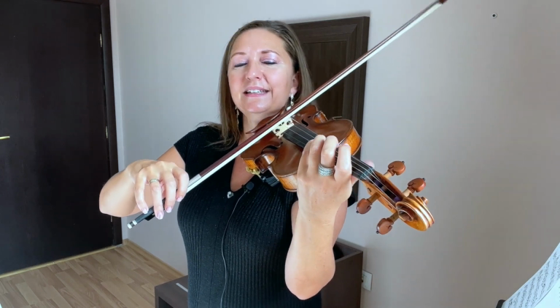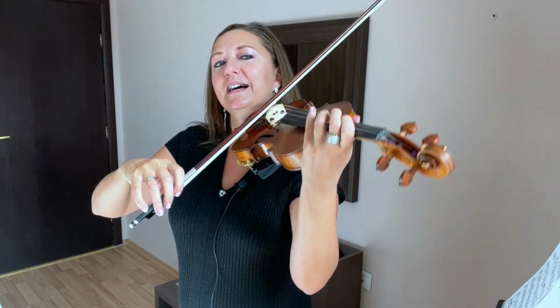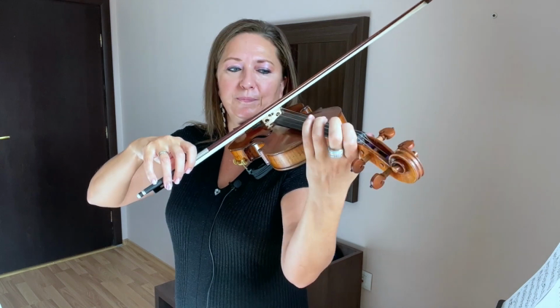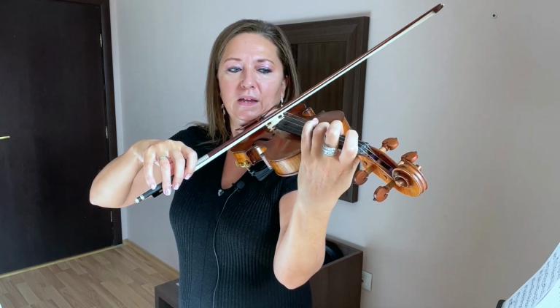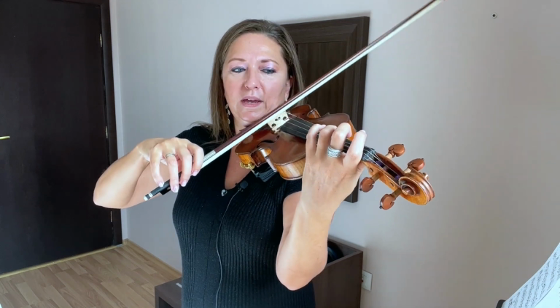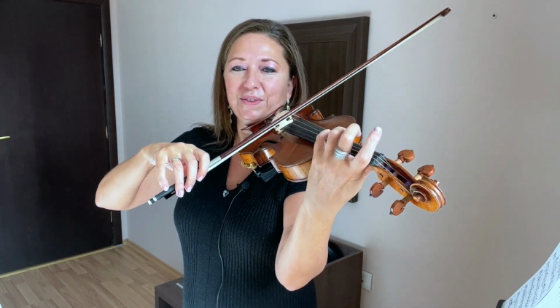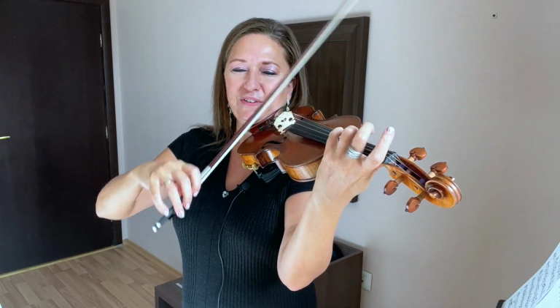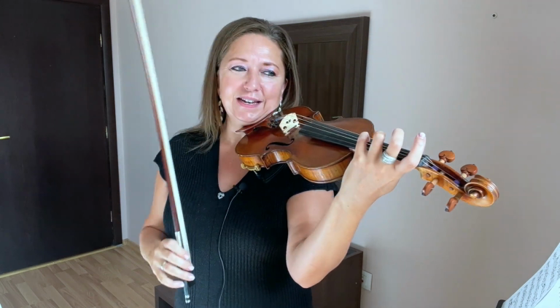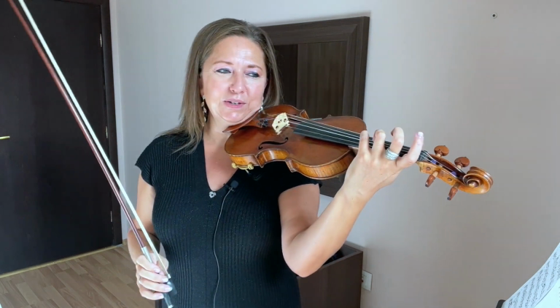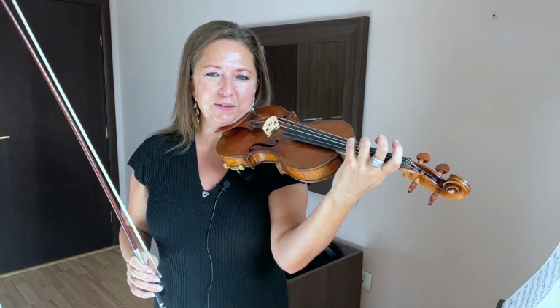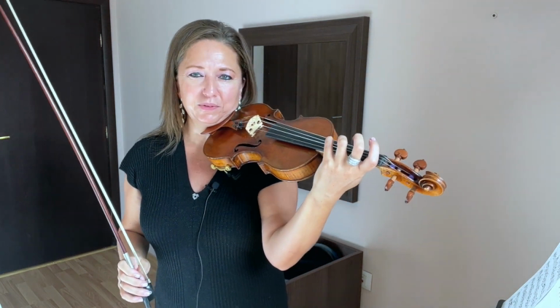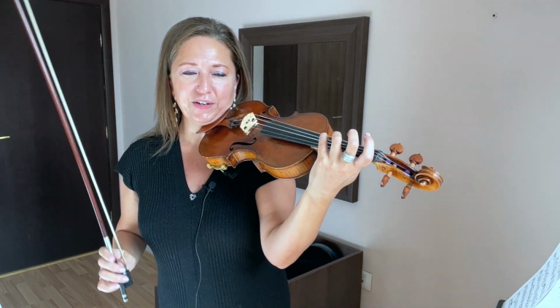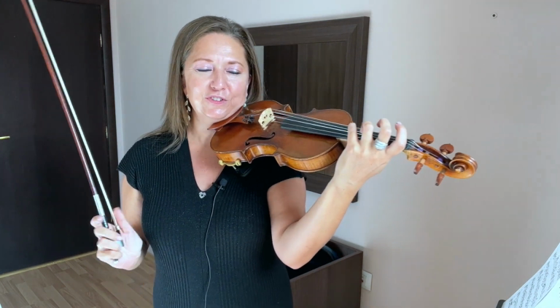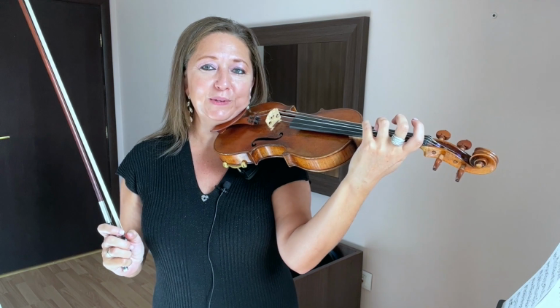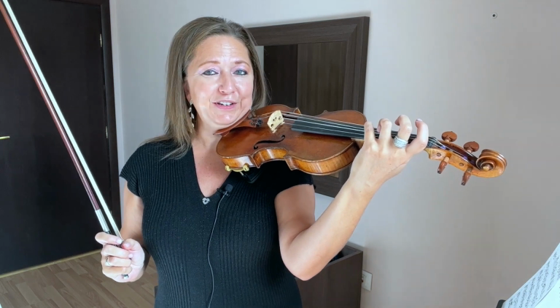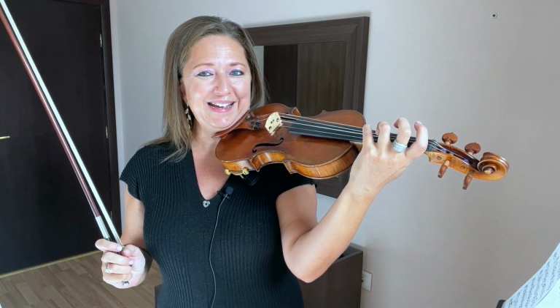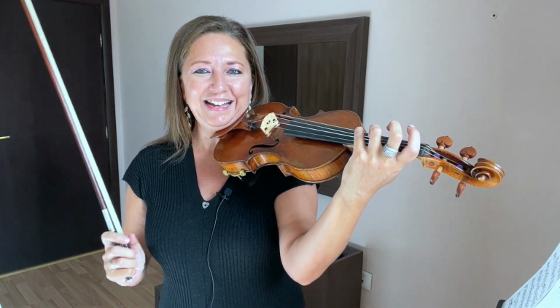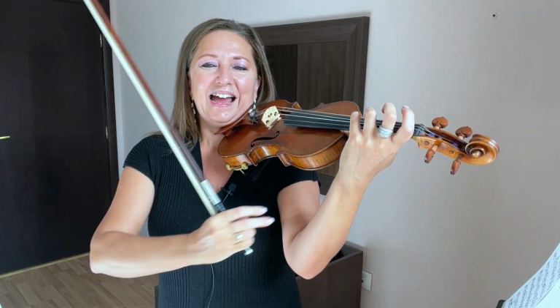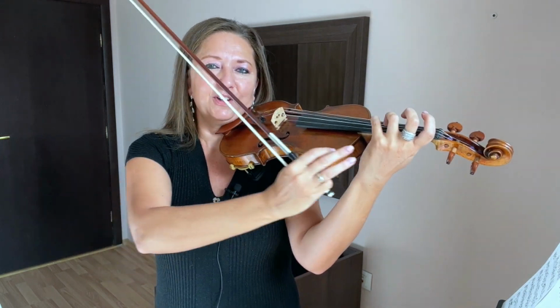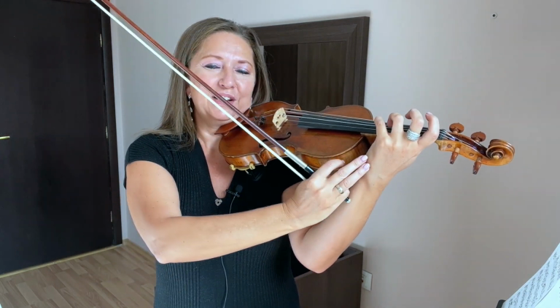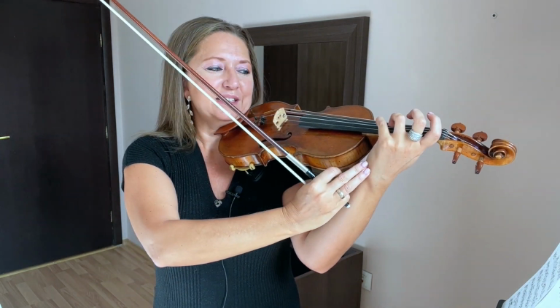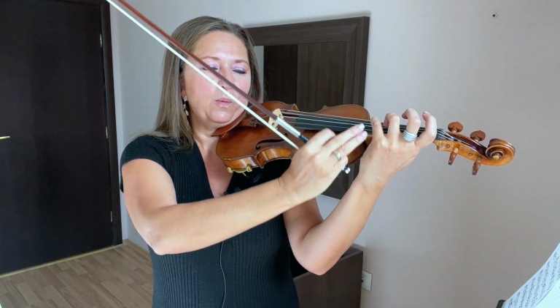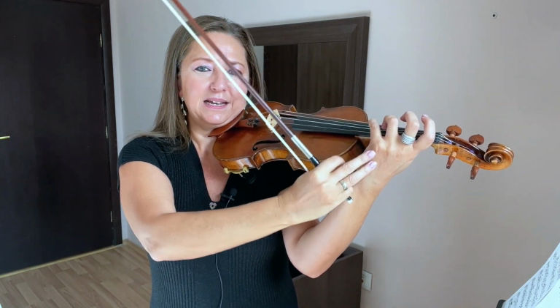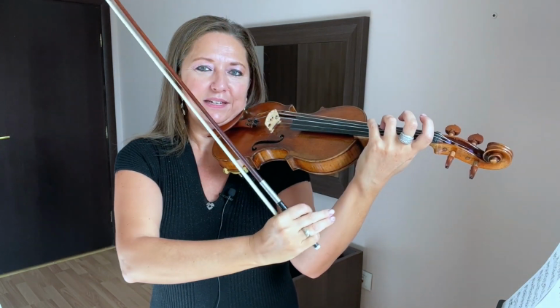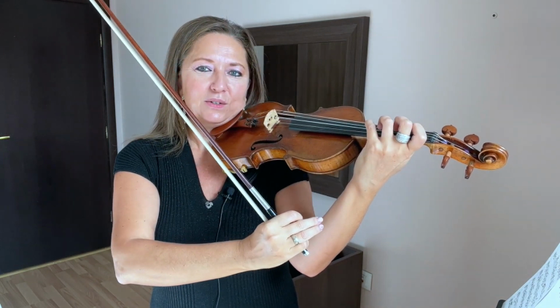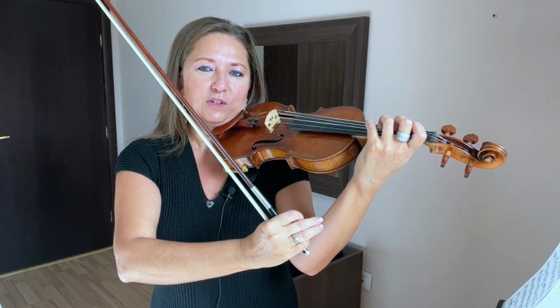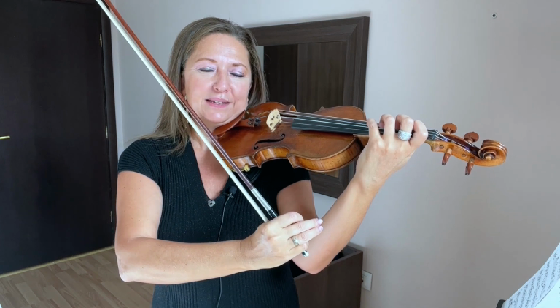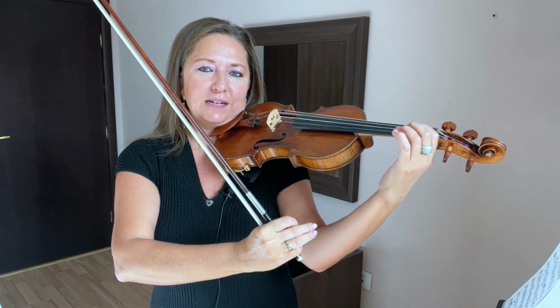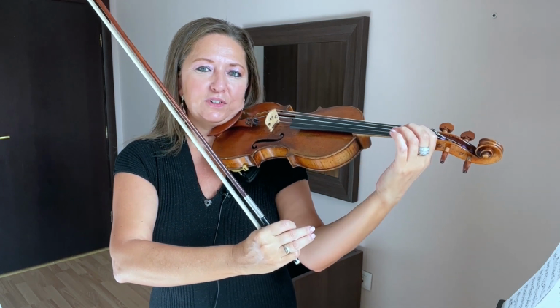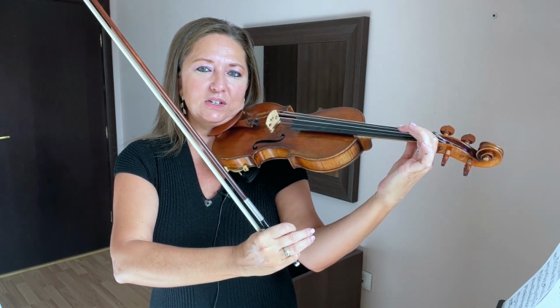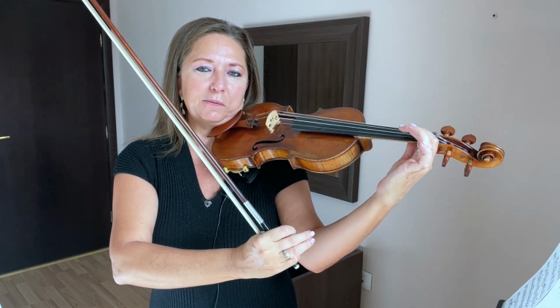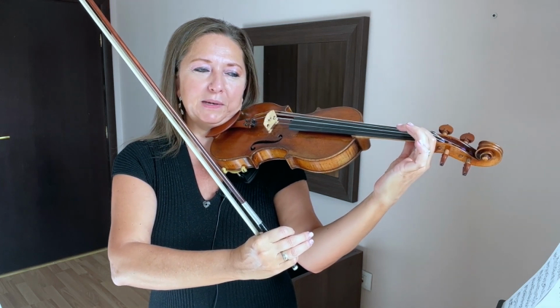We start with the fourth finger, and you may wonder why we're starting with the fourth finger. If you follow me, you already know why. The fourth finger is a great way to set up the left hand so you know how to feel balanced. If you set up with the first finger, you're probably flipping out.